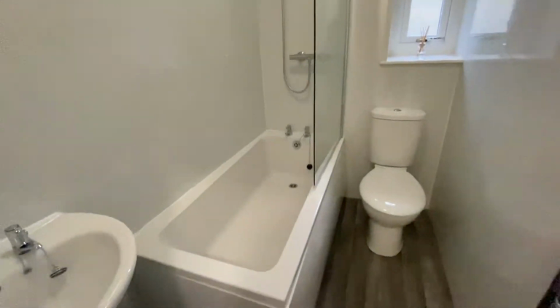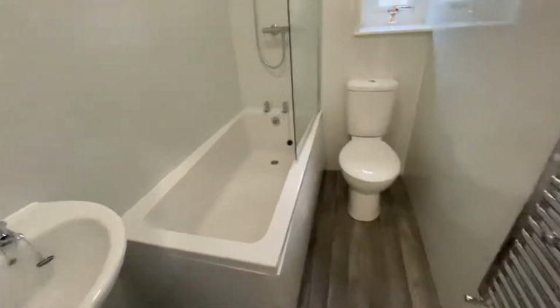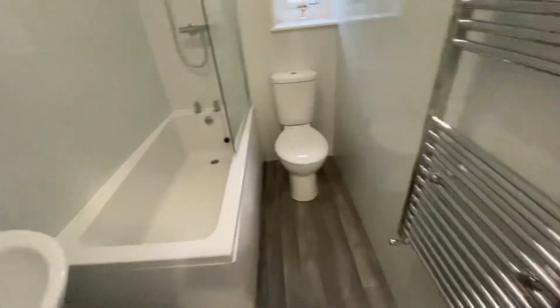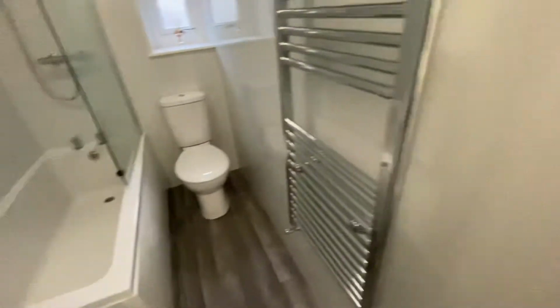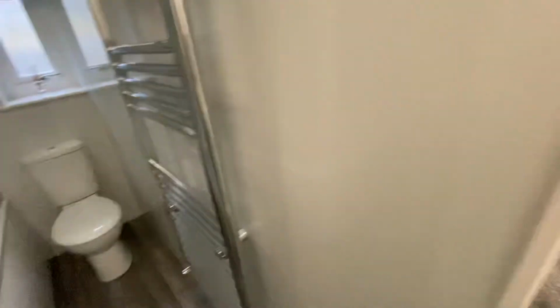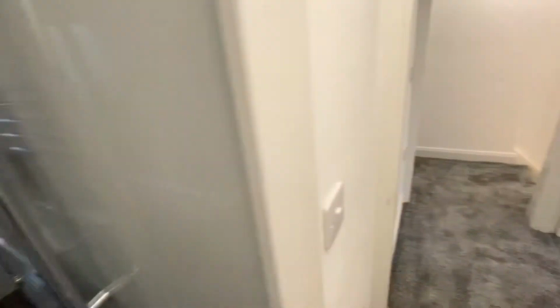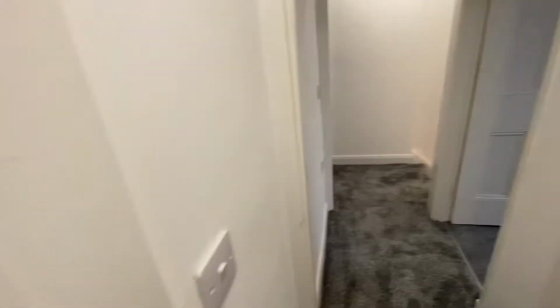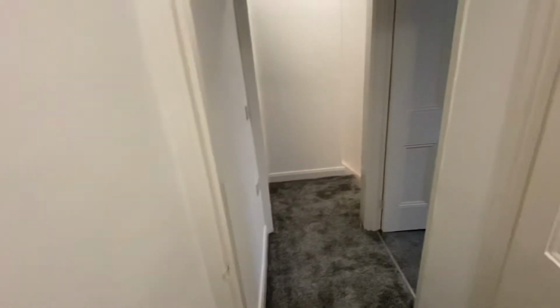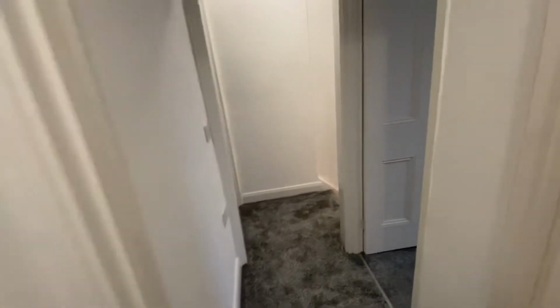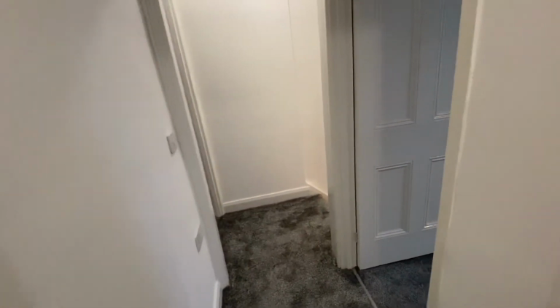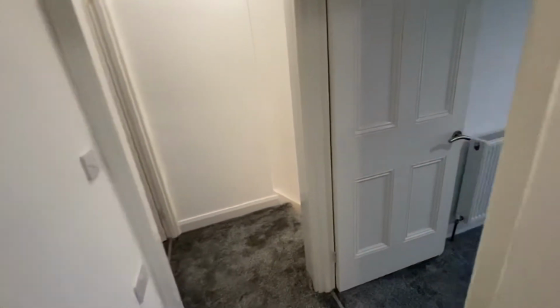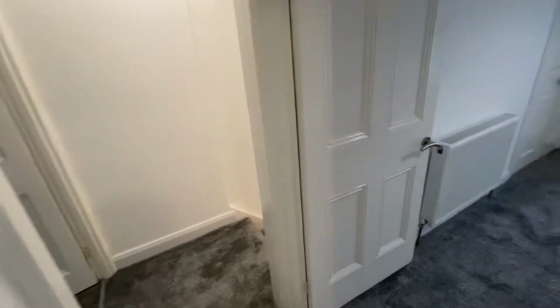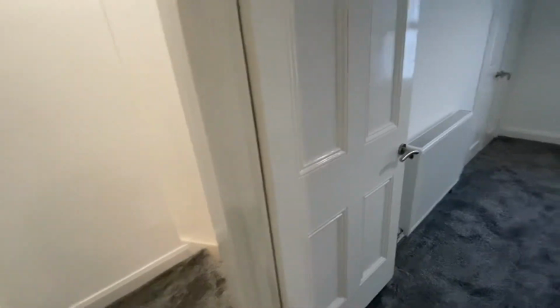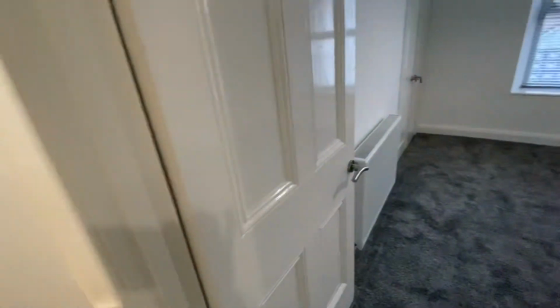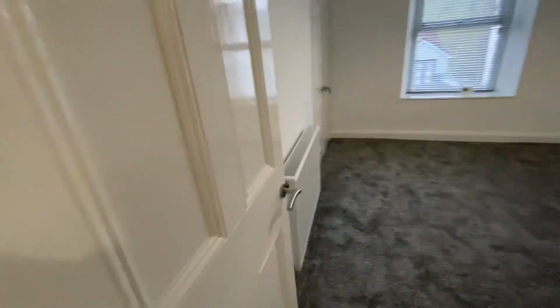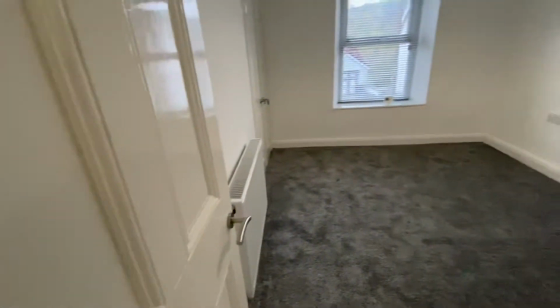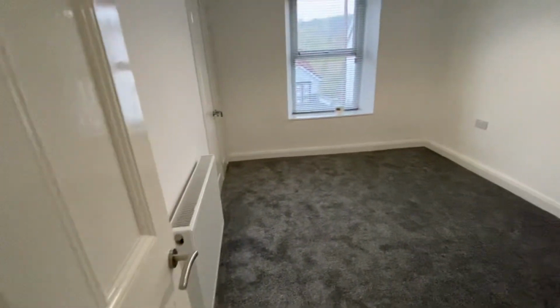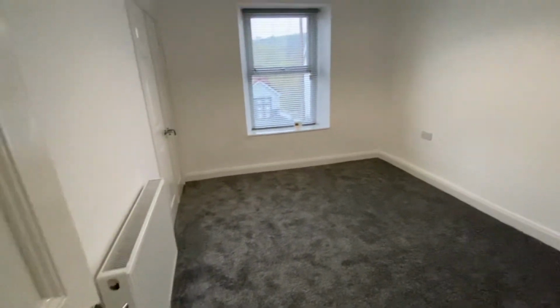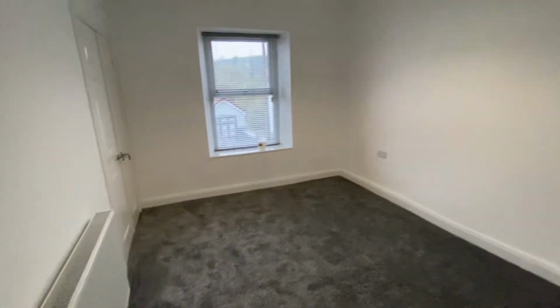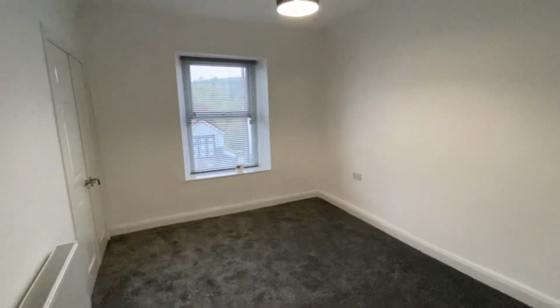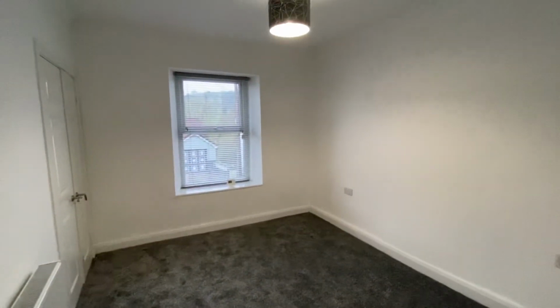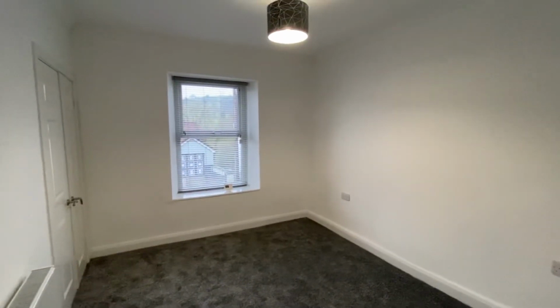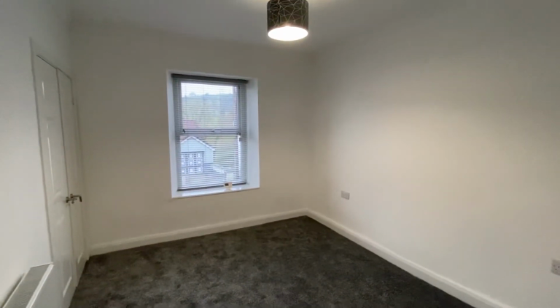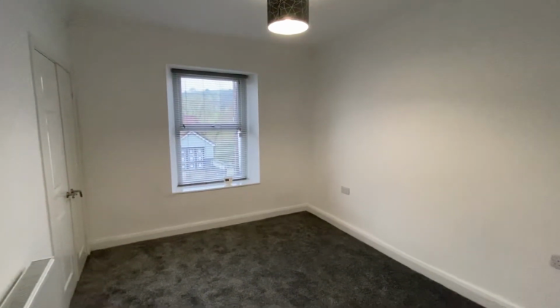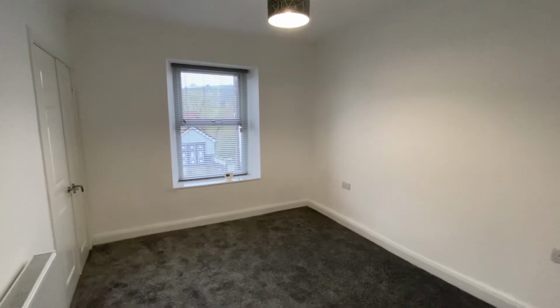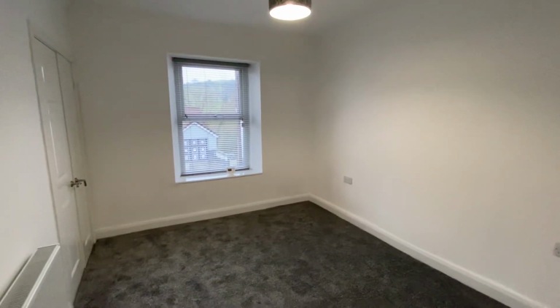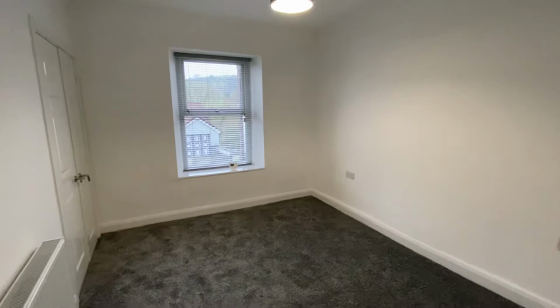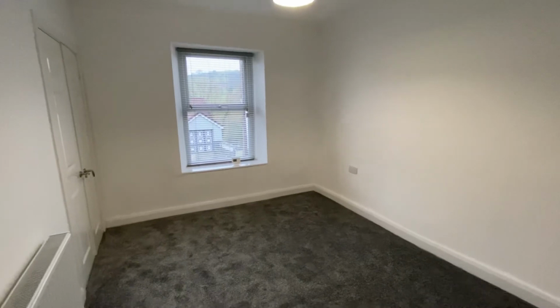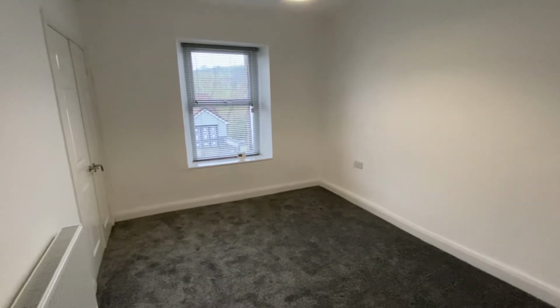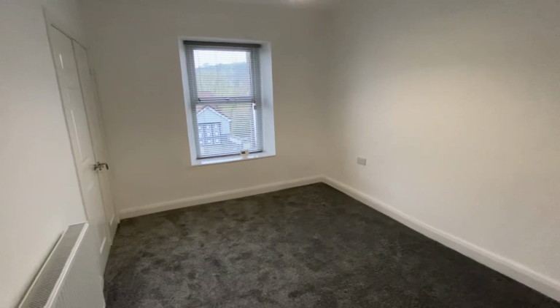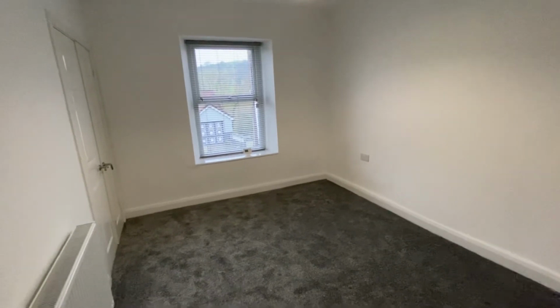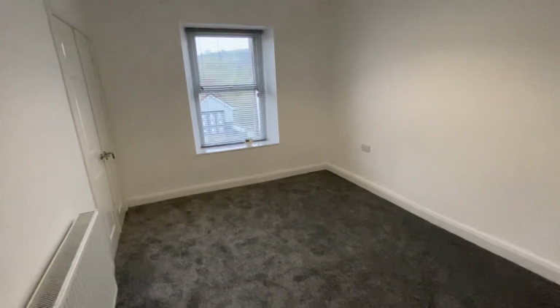That's the end of our virtual viewing for this refurbished property in Commercial Road in Pontodawi. If this property is of interest then please contact our office and we'd be happy to help you with your inquiry.